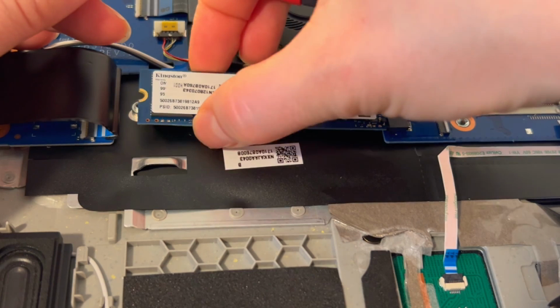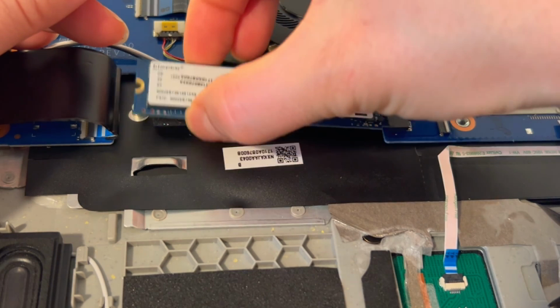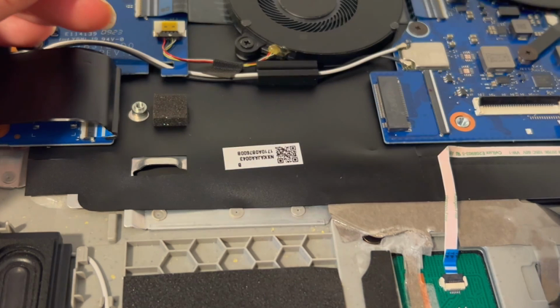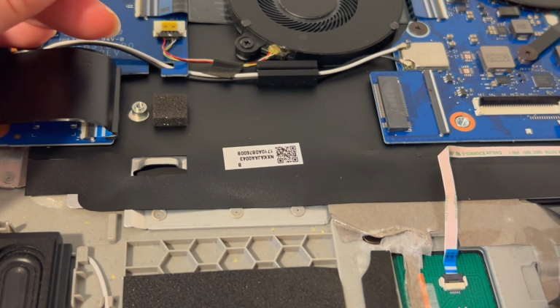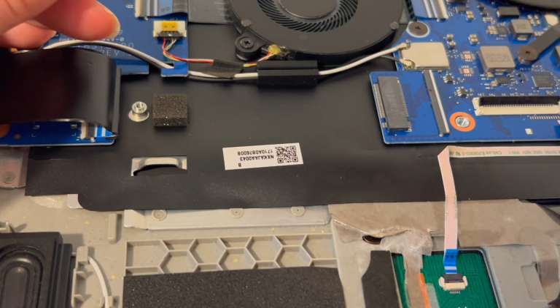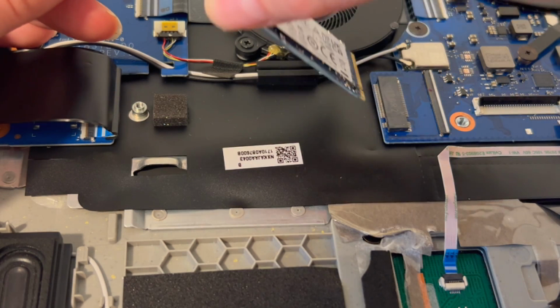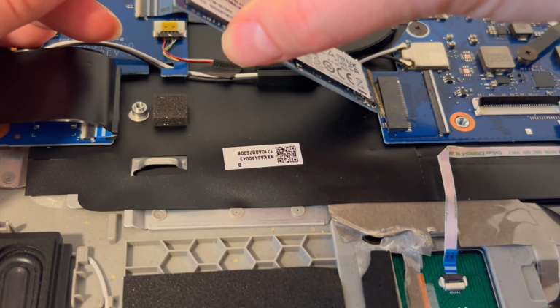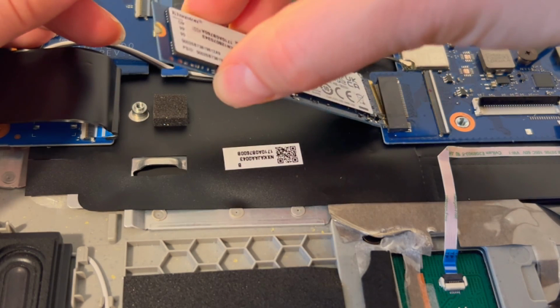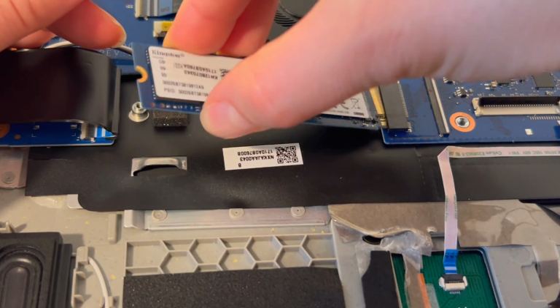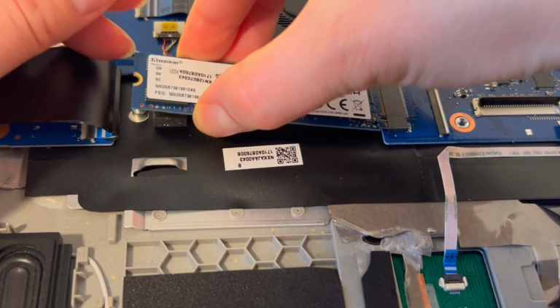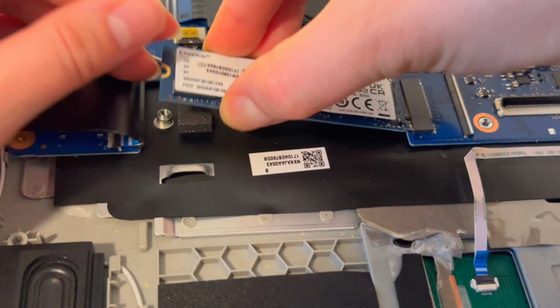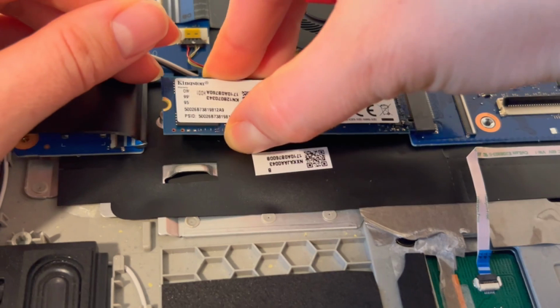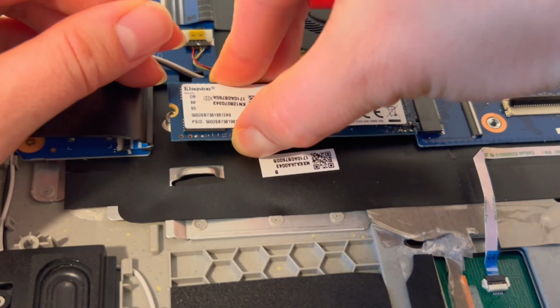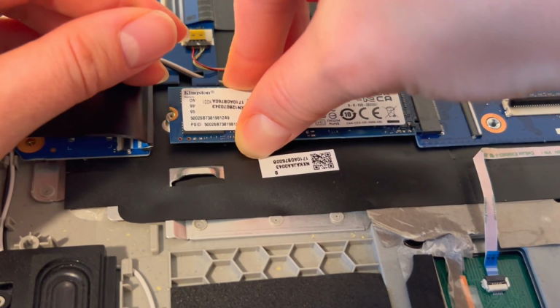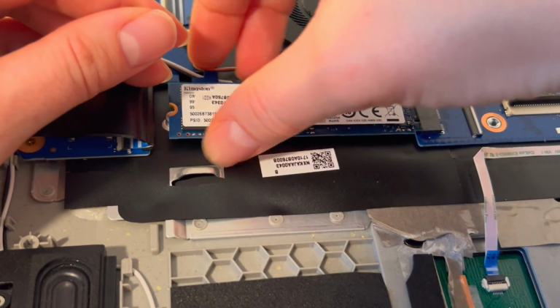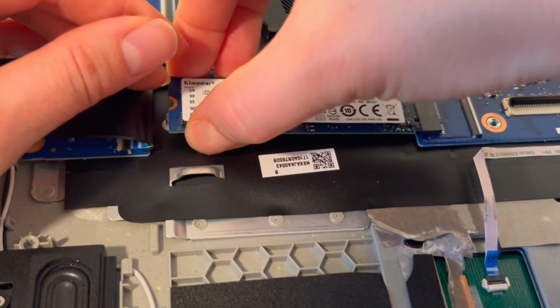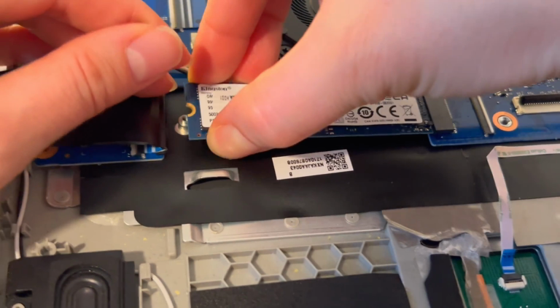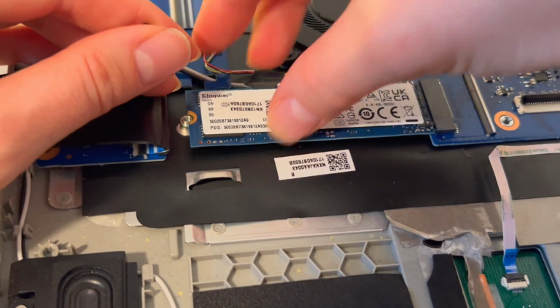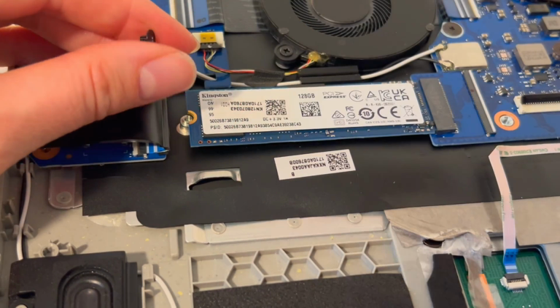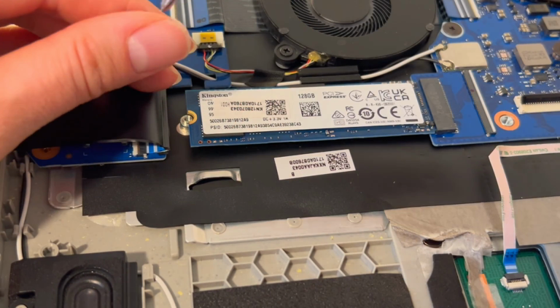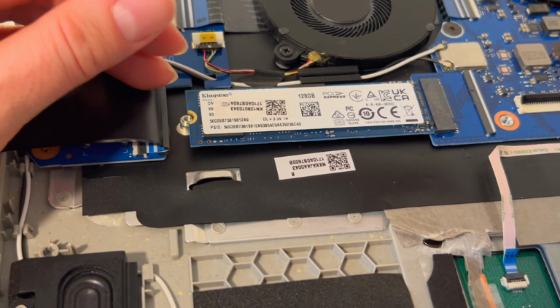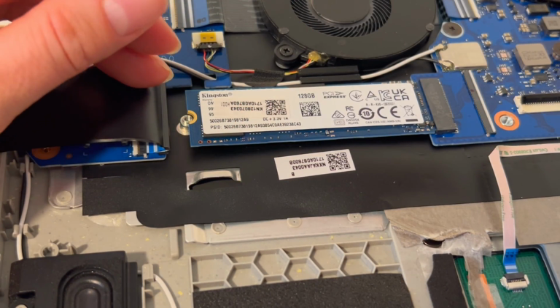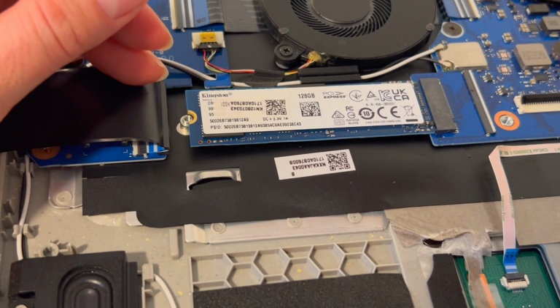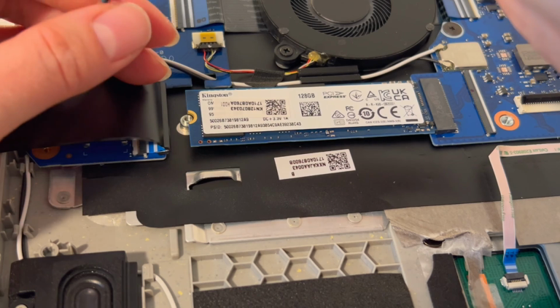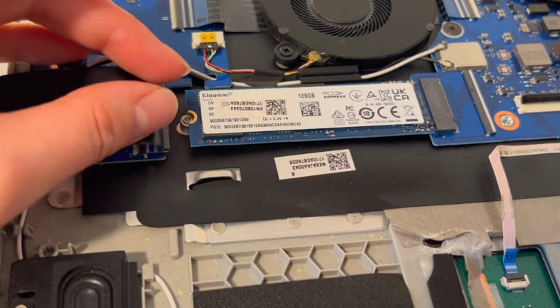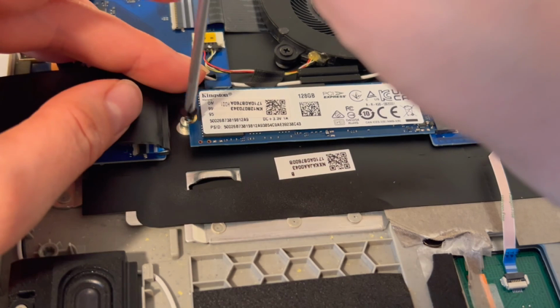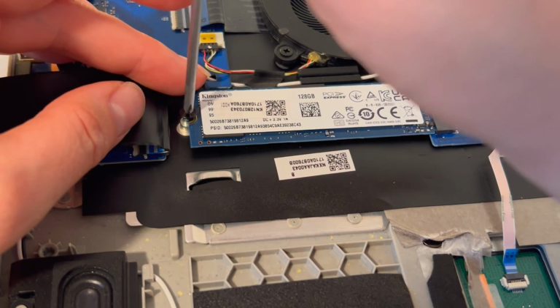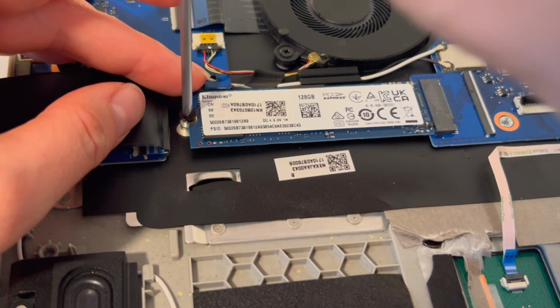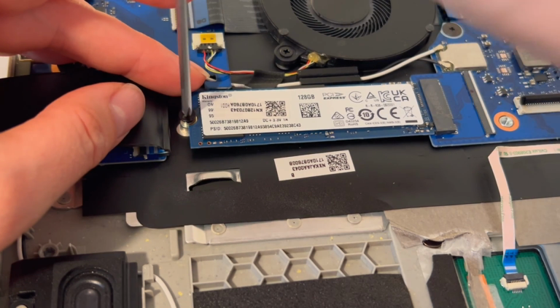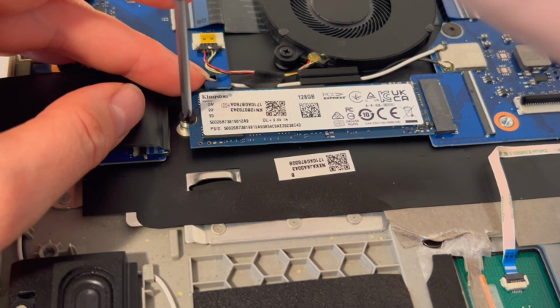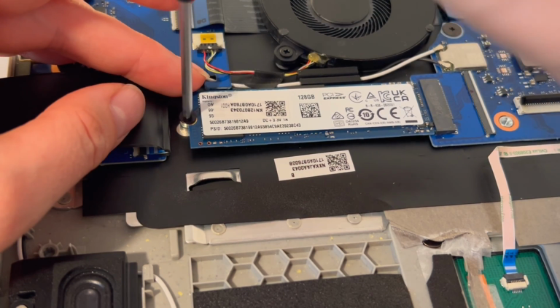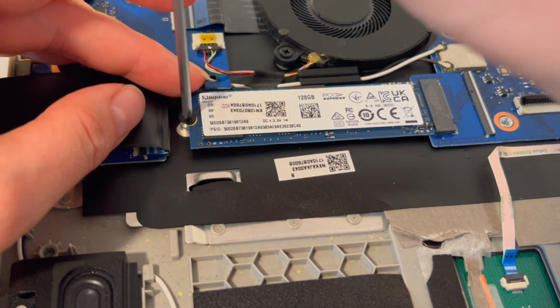I'm just going to take it out and put it back in one more time so you can see it — just like so — and then set it back in. It's pretty easy, not a hard thing to do, and it's actually a really good thing to know. Also try to hold your solid state drive by the sides as much as possible; it is better for the drive.